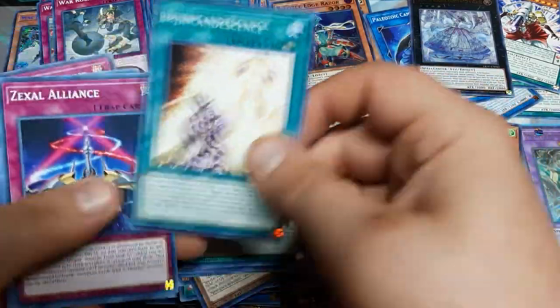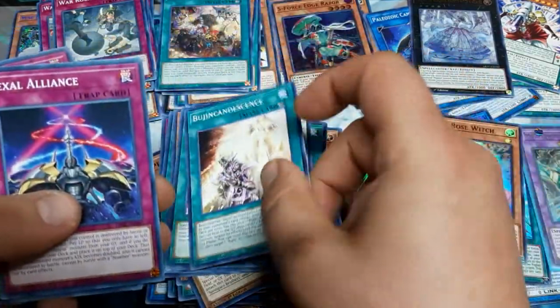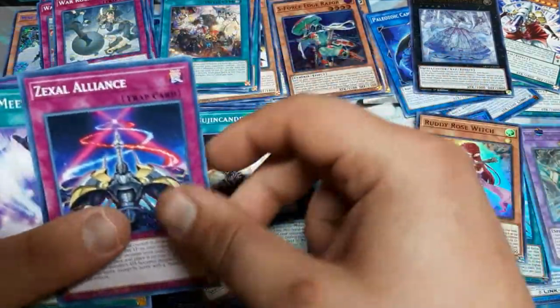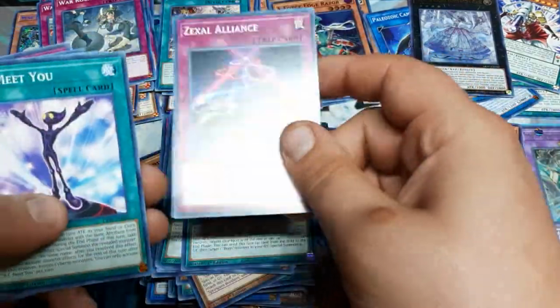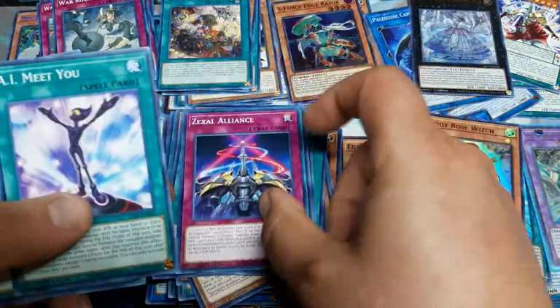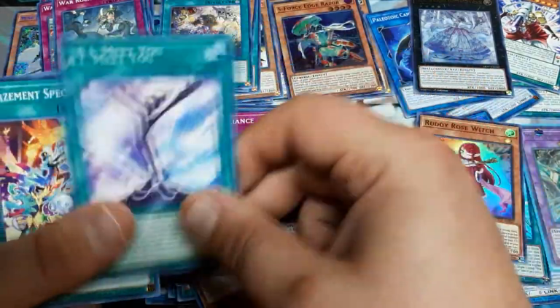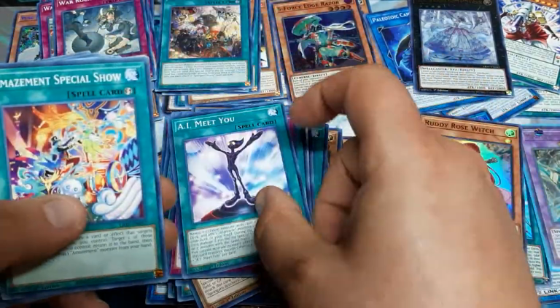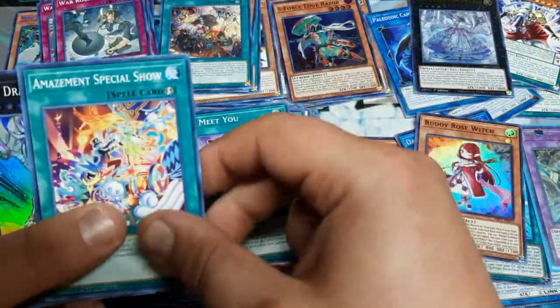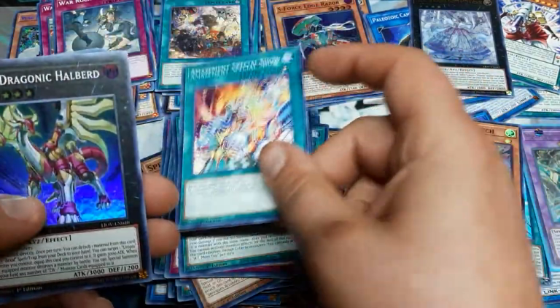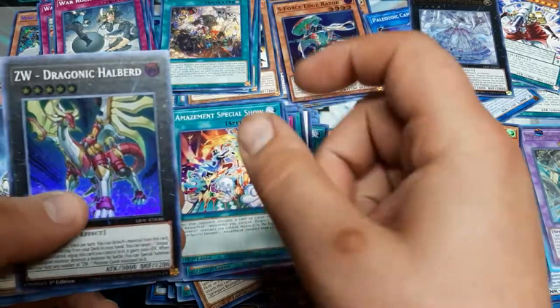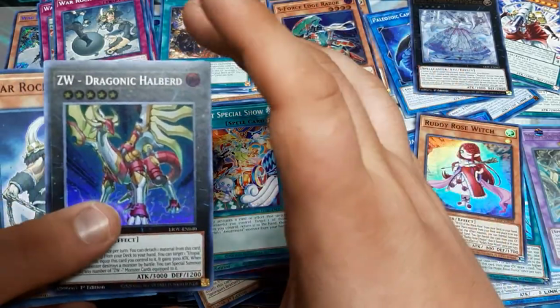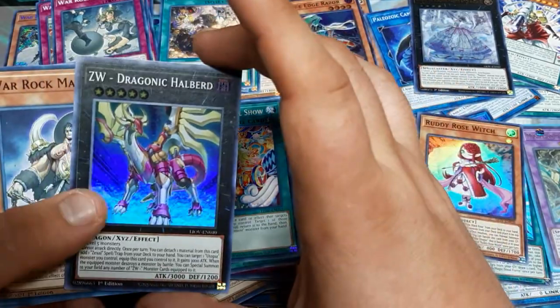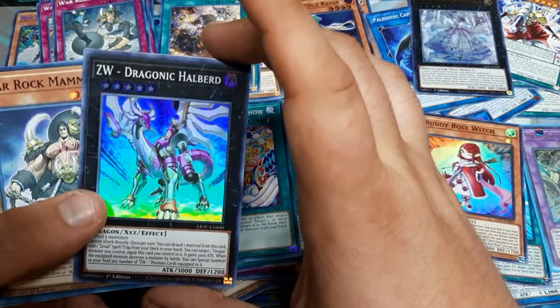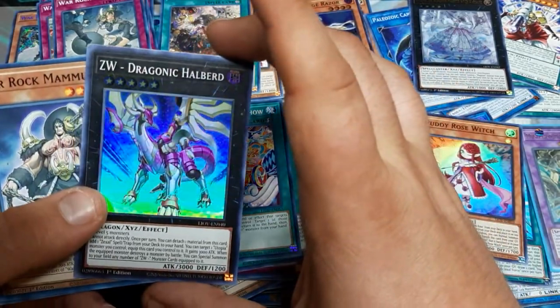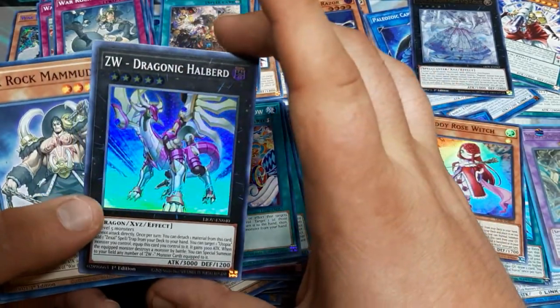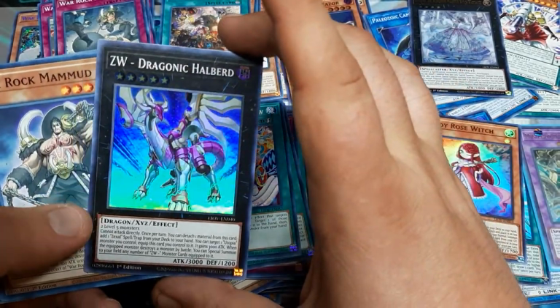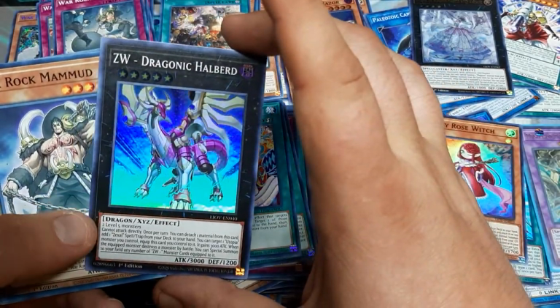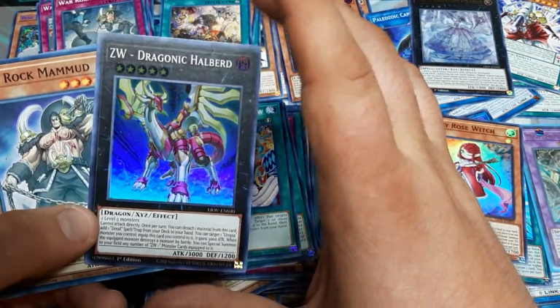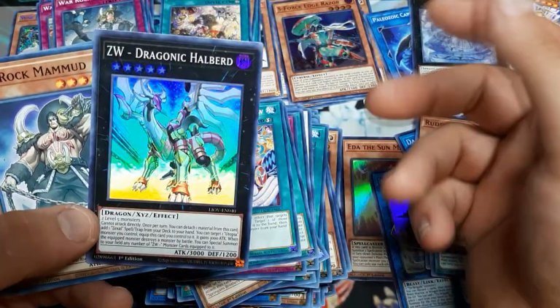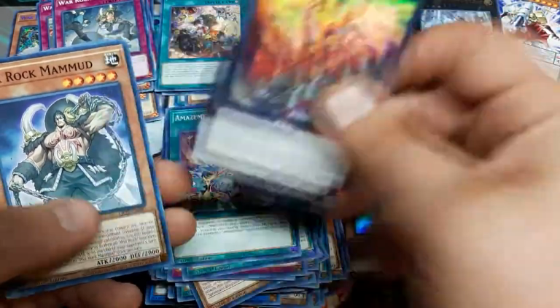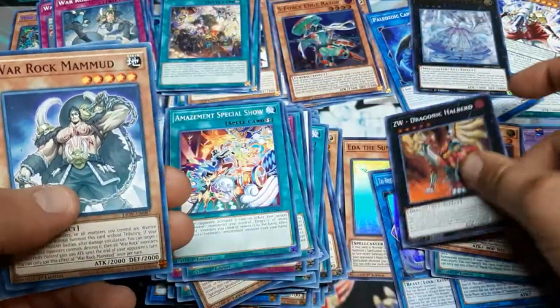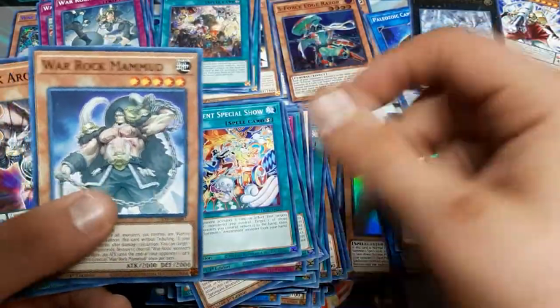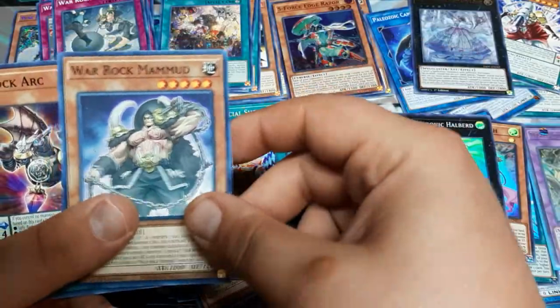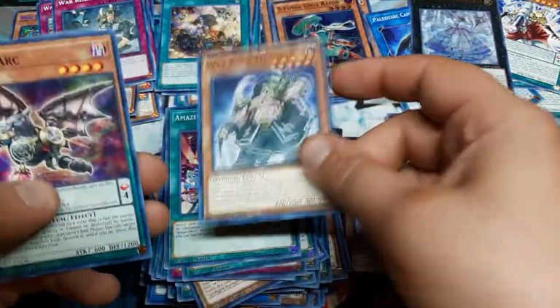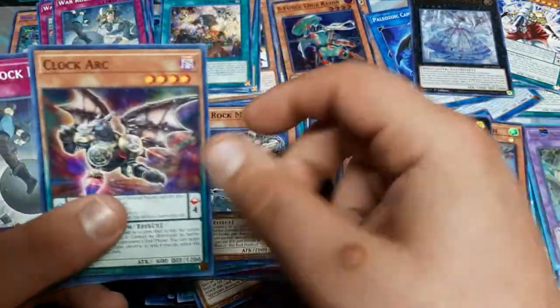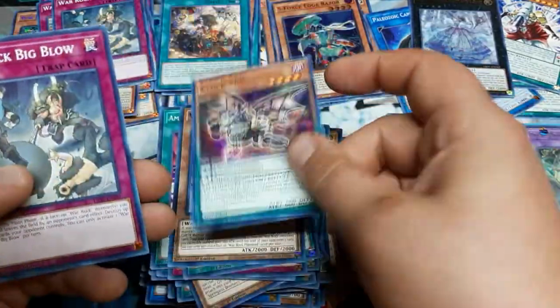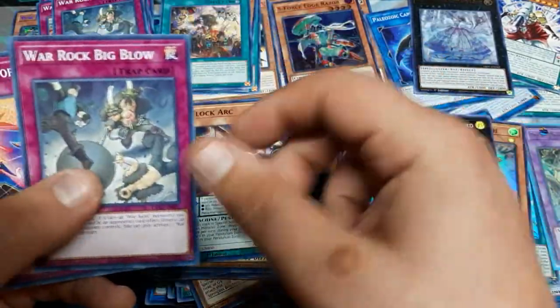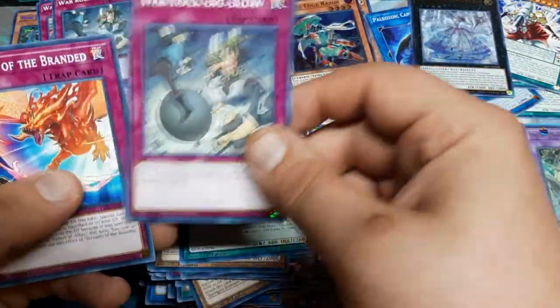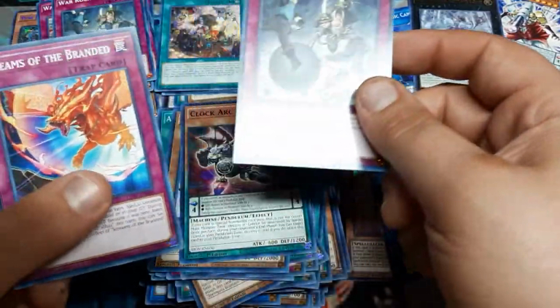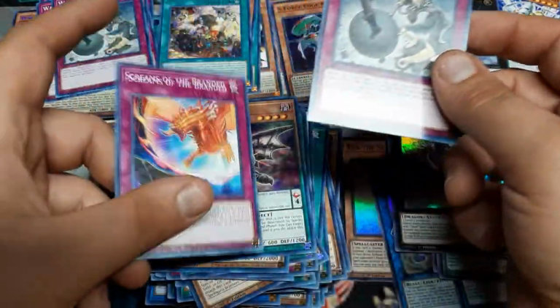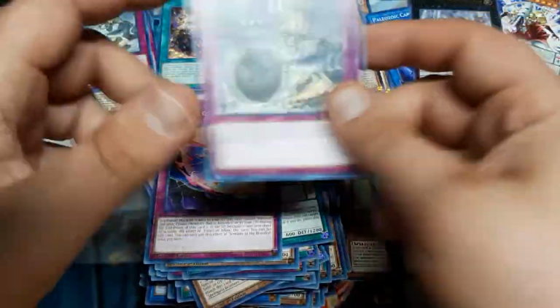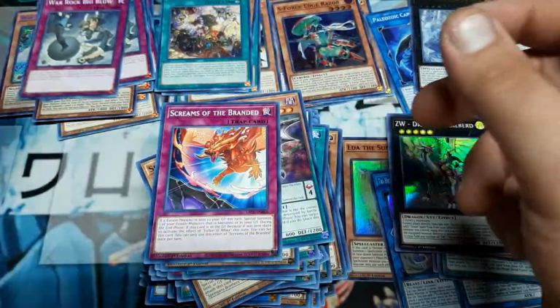The Busion Spell, Zexal Alliance, AI Meet You, Special Show, Zexal Weapon Dragonic Halbert - might actually be a cool rank 5. Mamad, Clock Arc, War Rock Big Blow, Scream of the Branded.